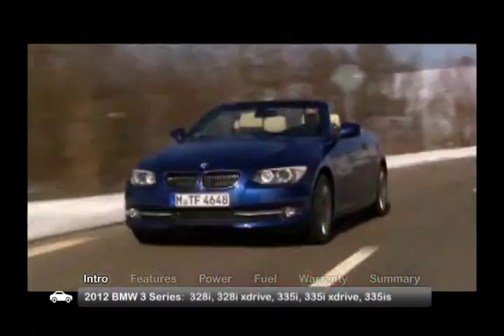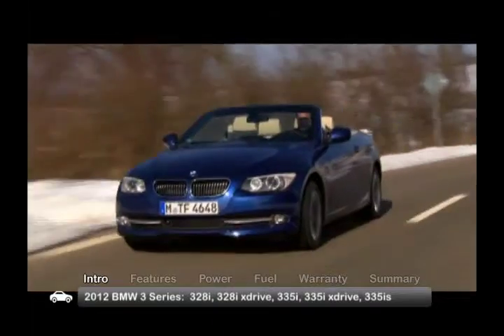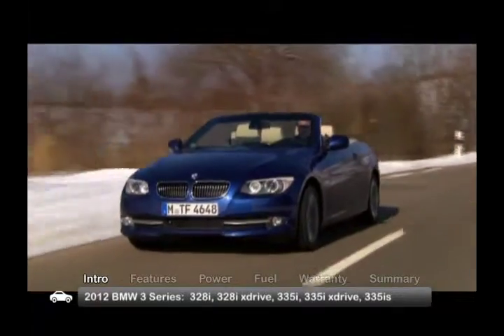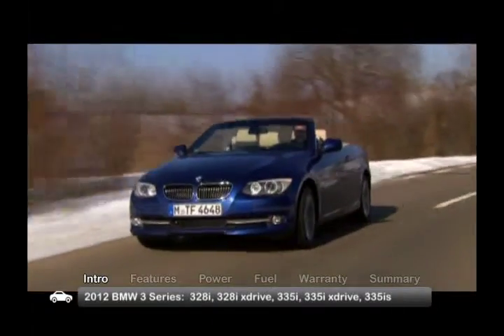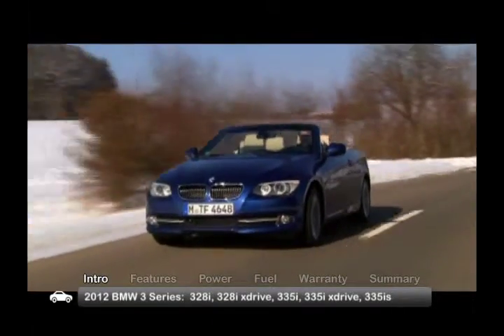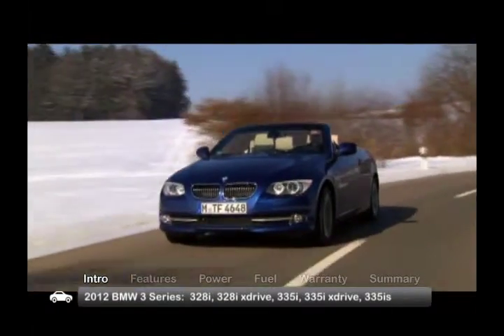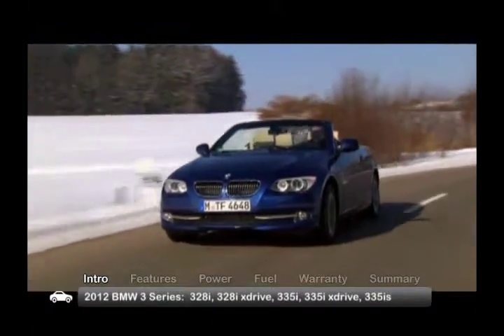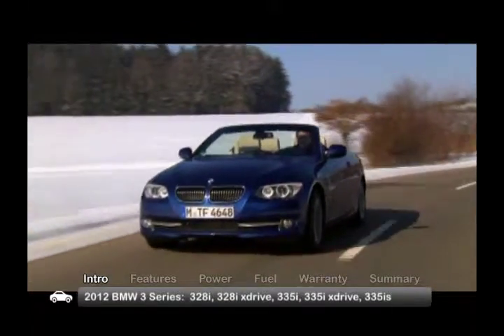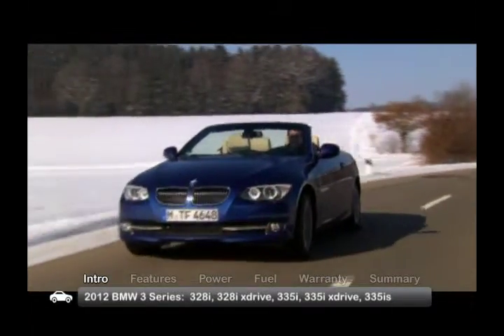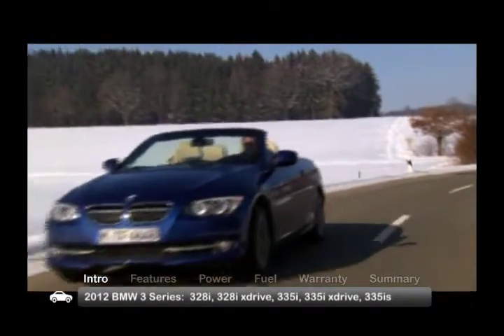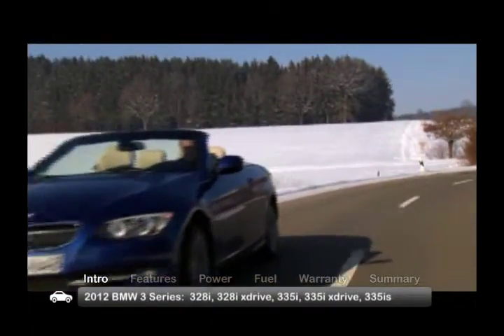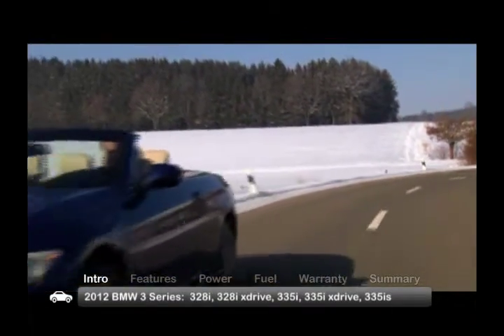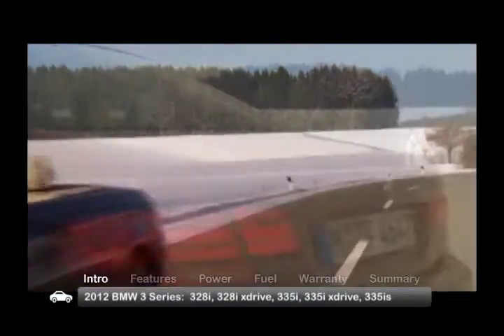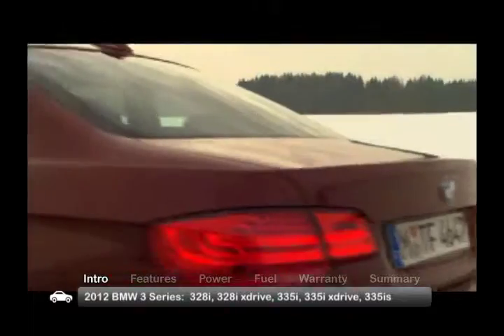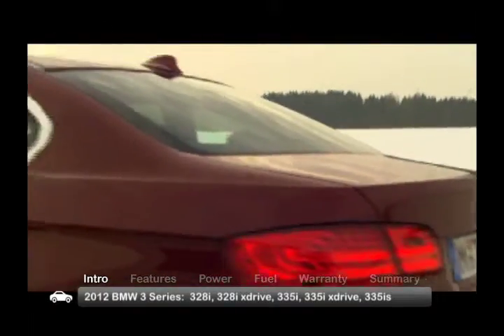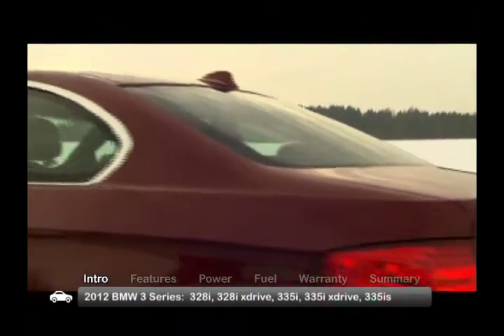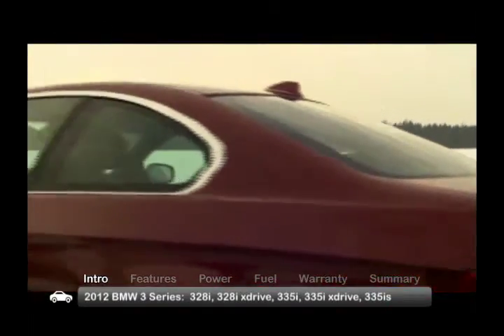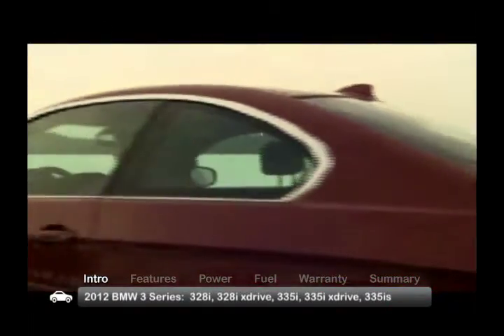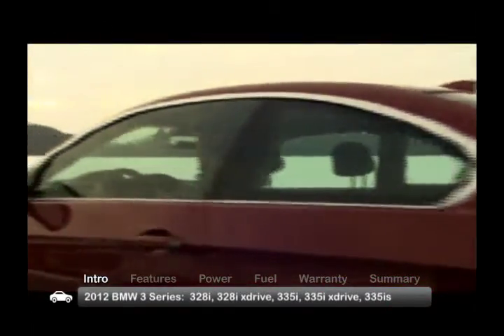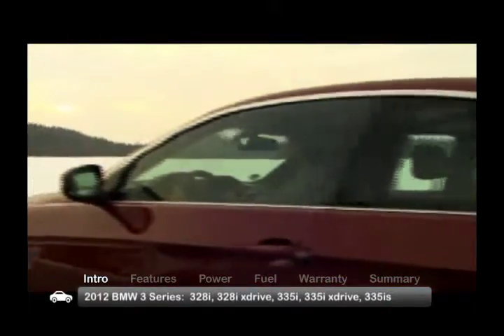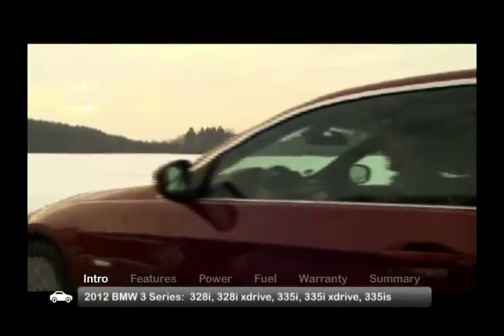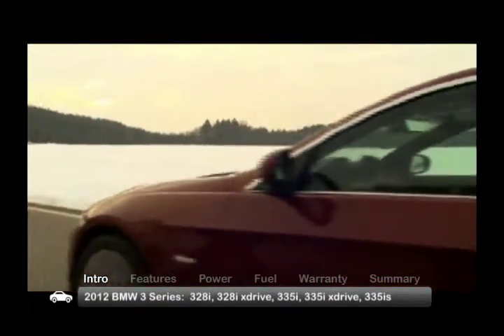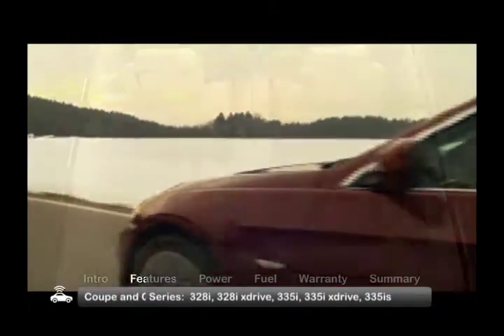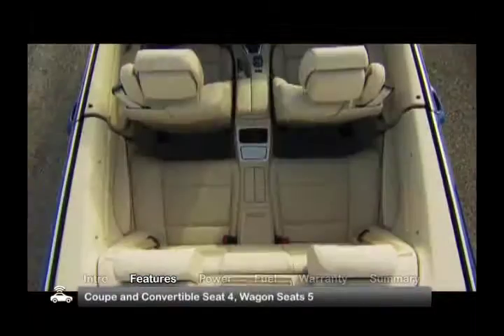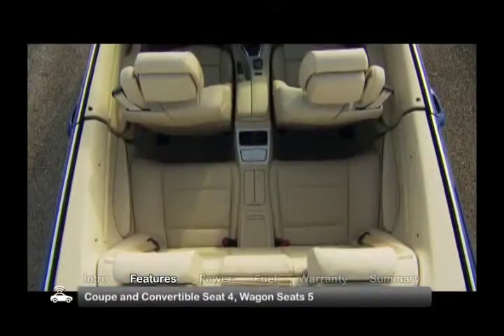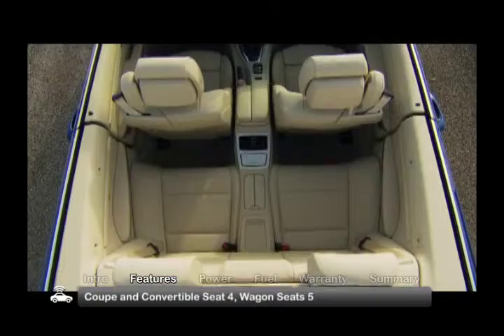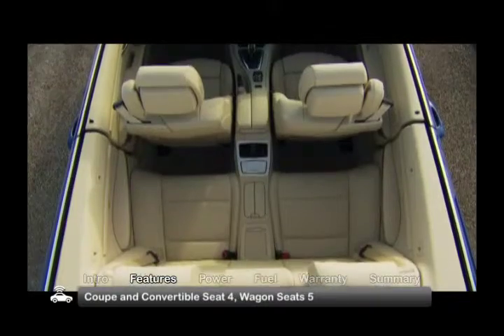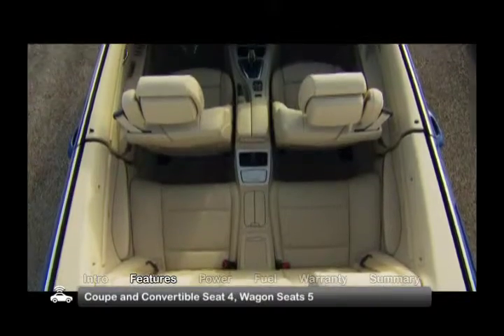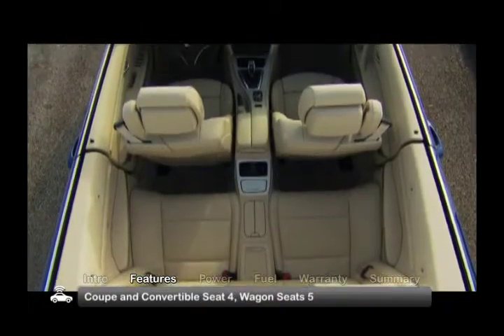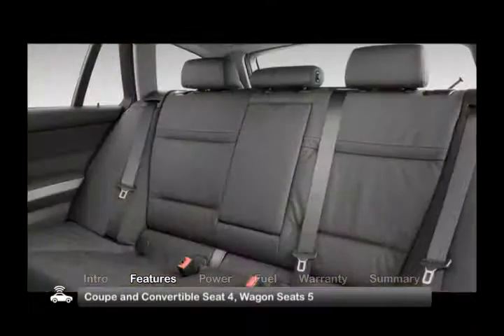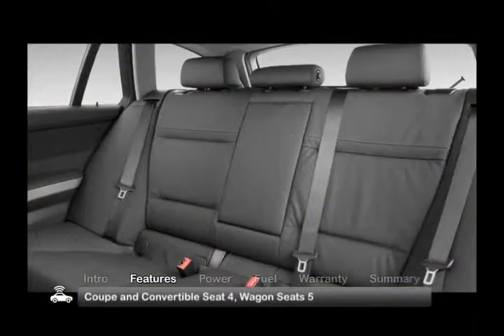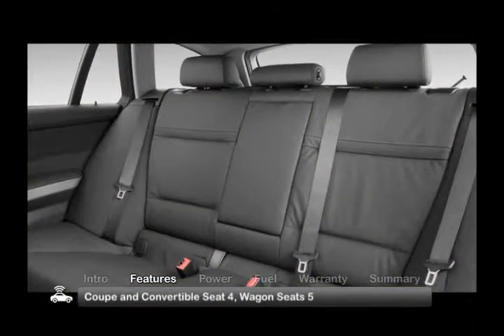Available in rear-wheel and all-wheel X-Drive models, trims include the base 328i, 335i and uprated 335is. The coupe and convertible can accommodate four passengers, while the wagon seats five.